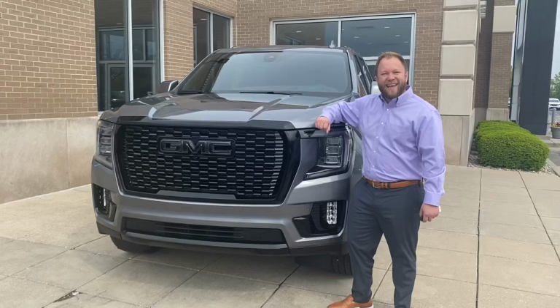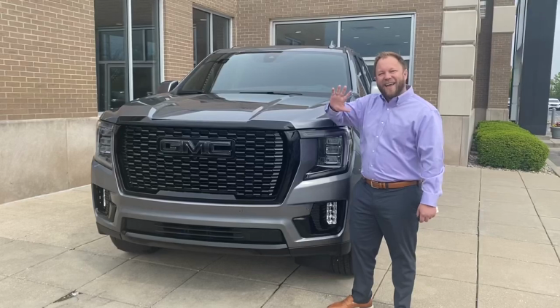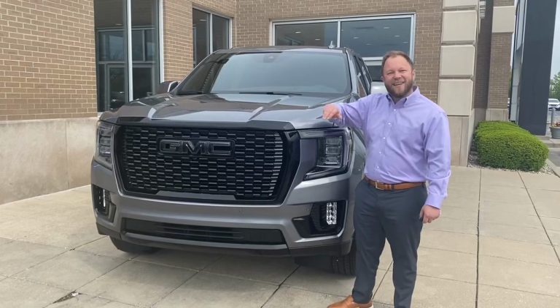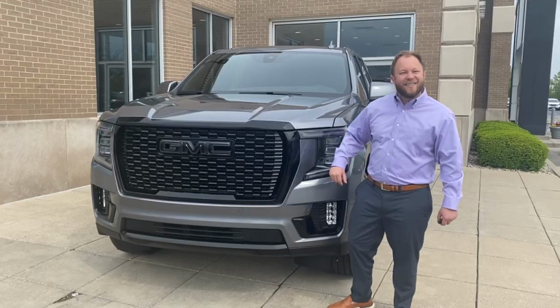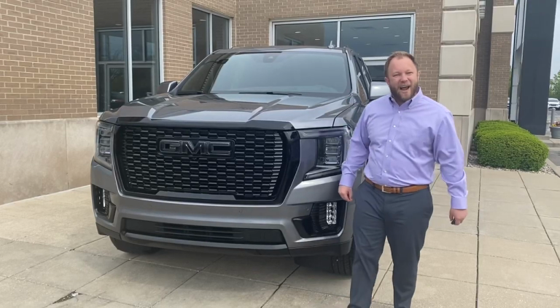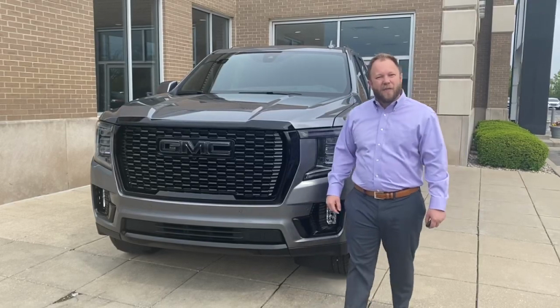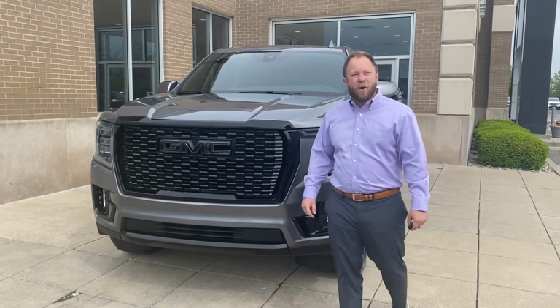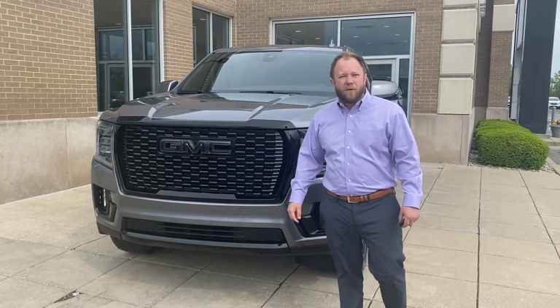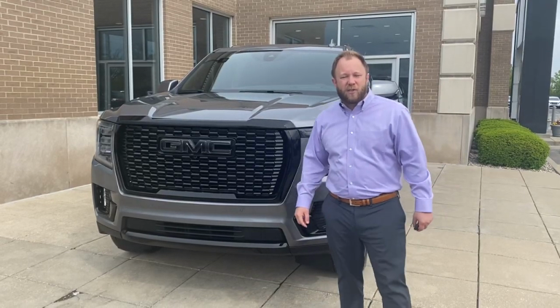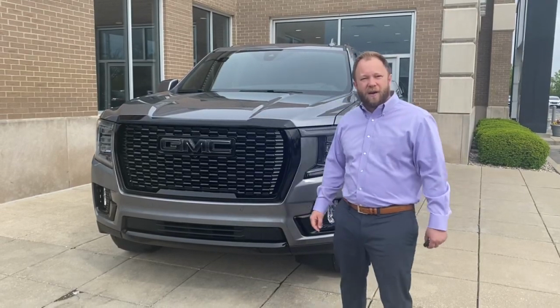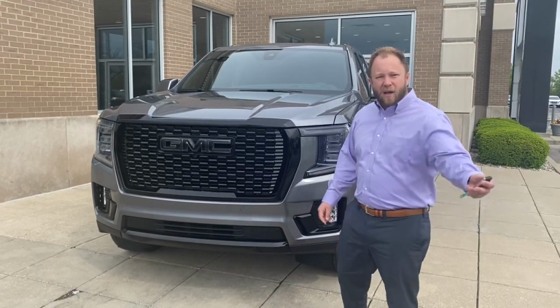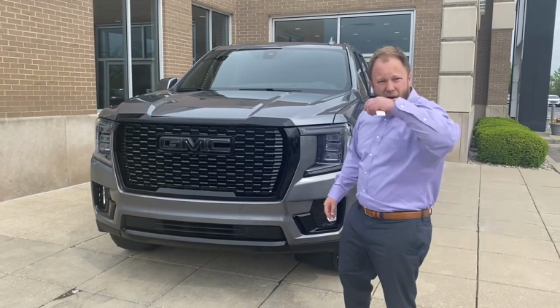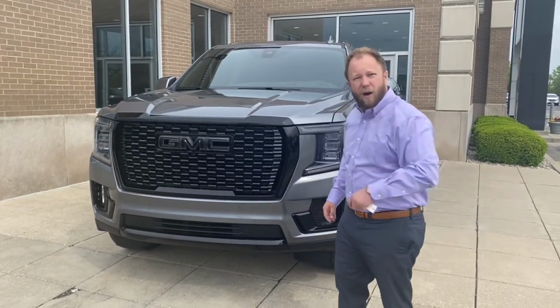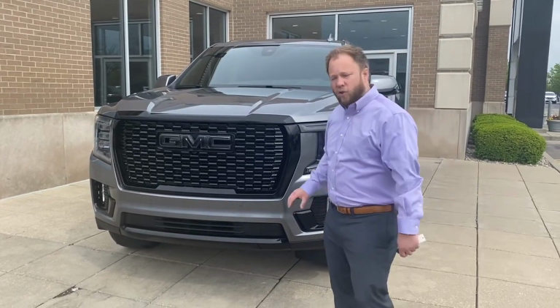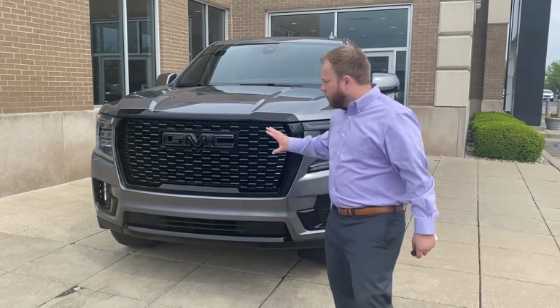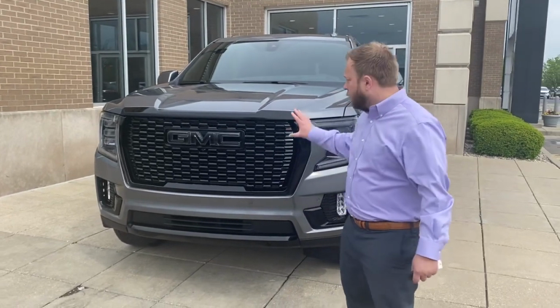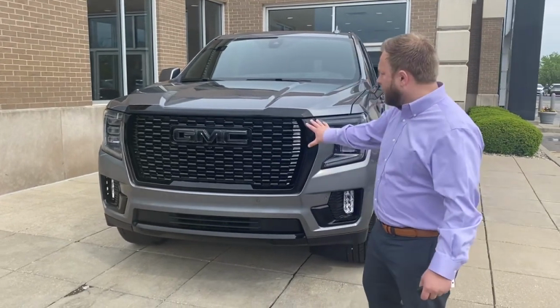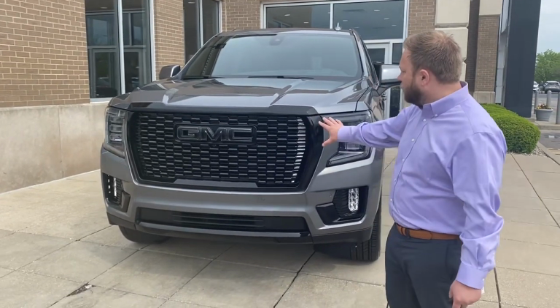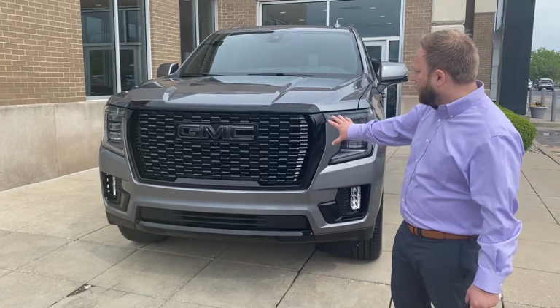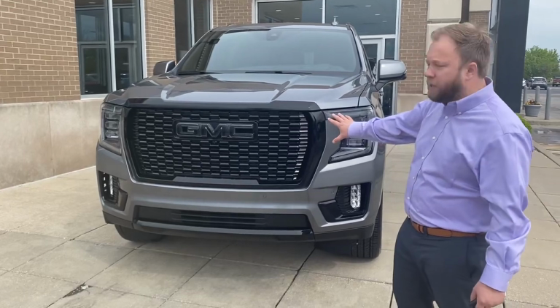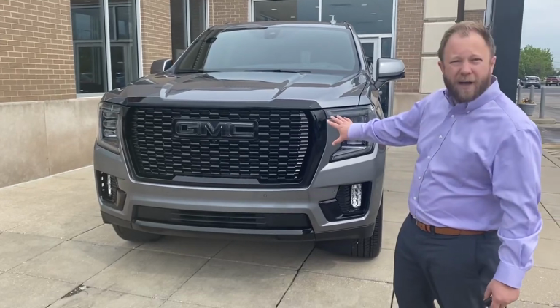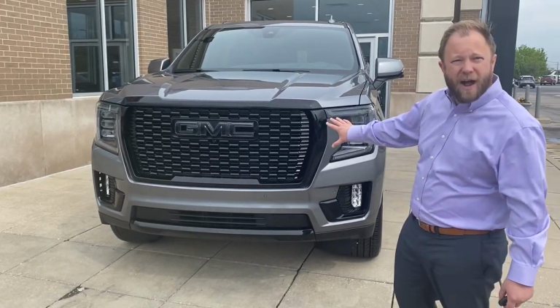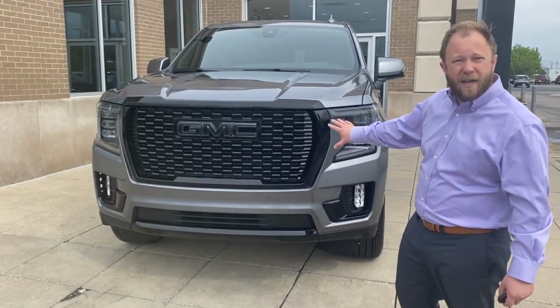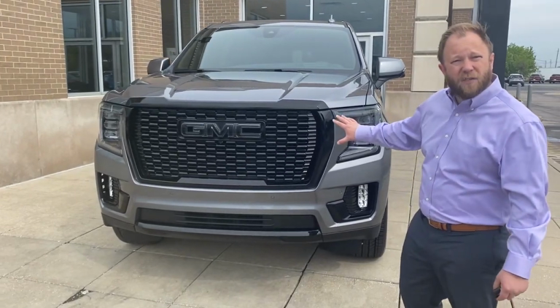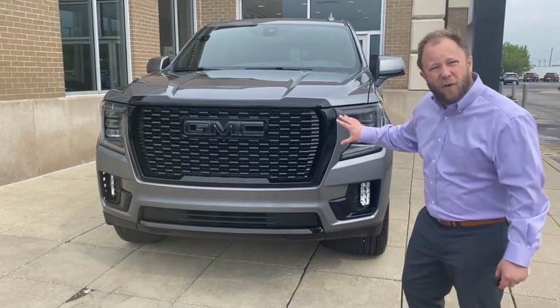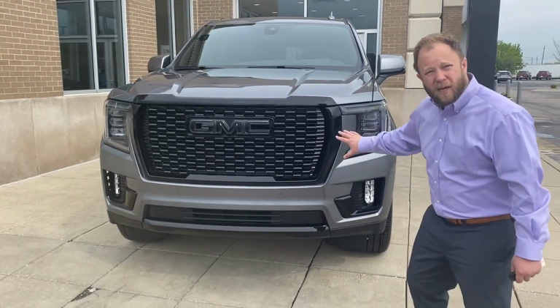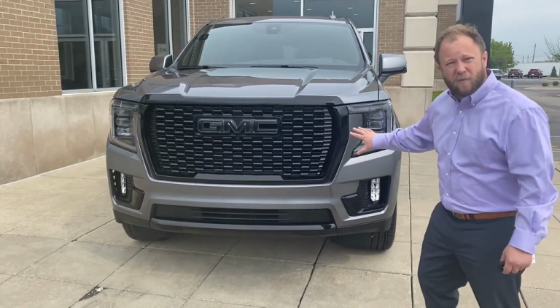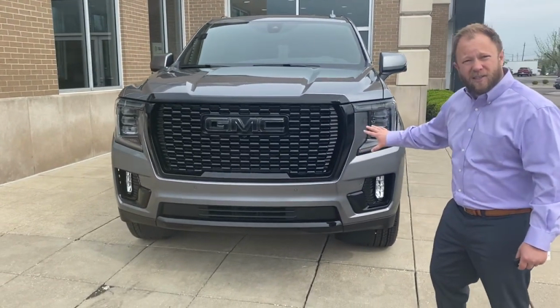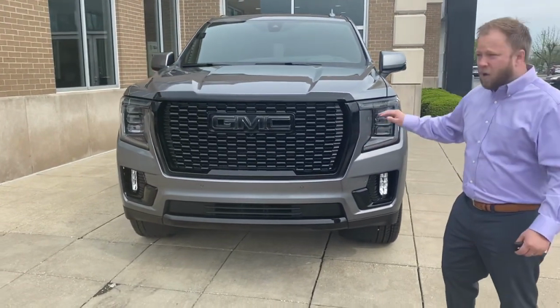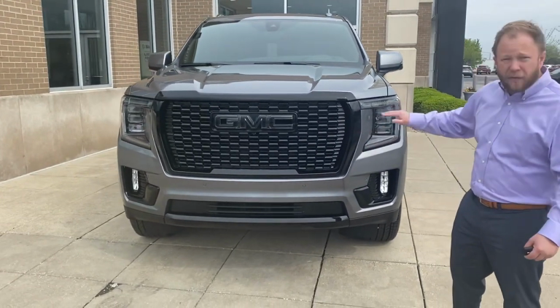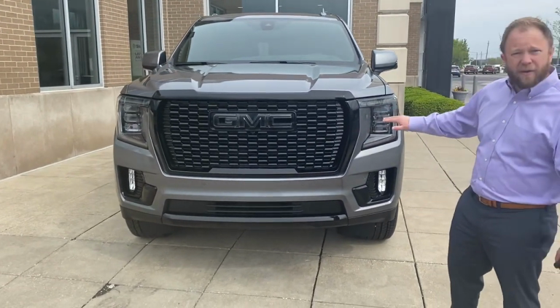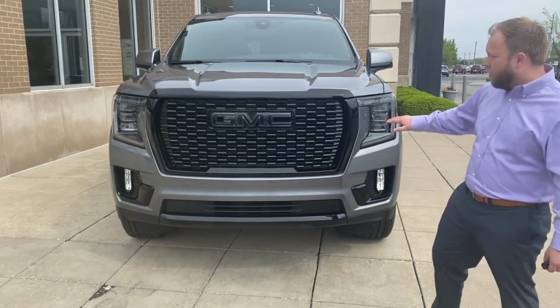Hey guys, Zach with Ed Martin View of GMC here. Come on in. I want to show you our brand new 2021 Yukon Denali. It's fully customized, only here at Ed Martin.